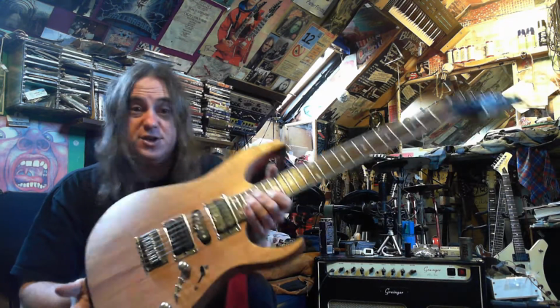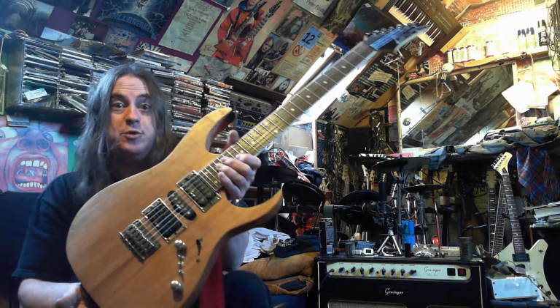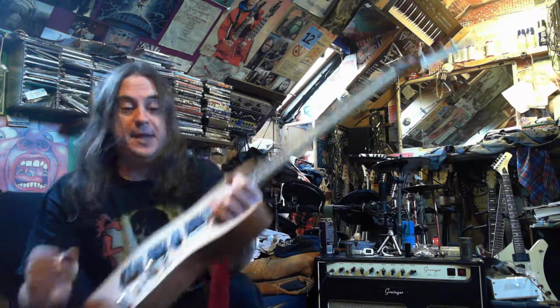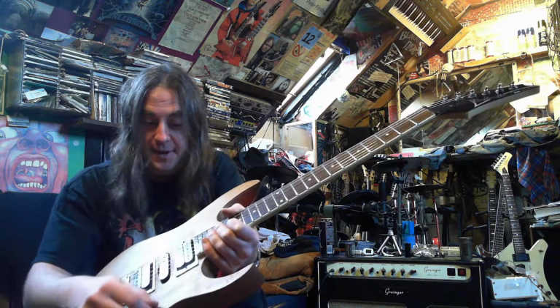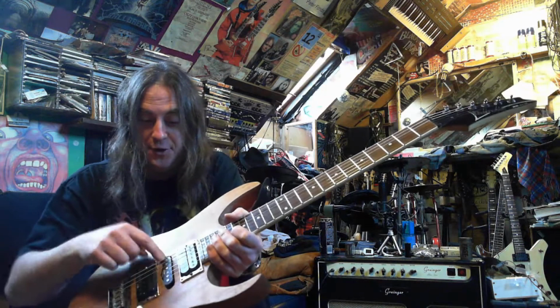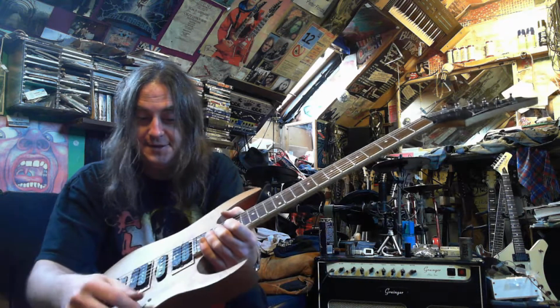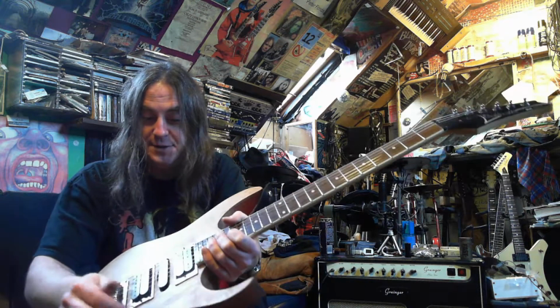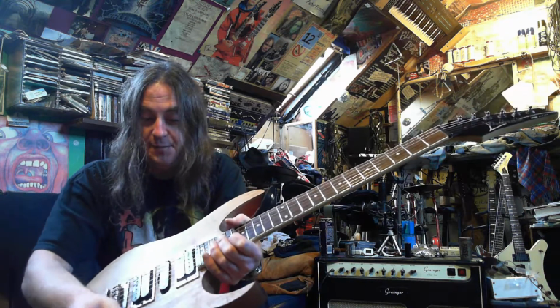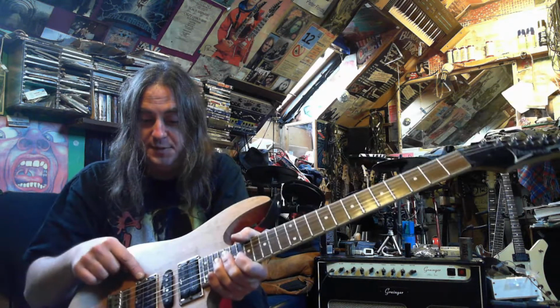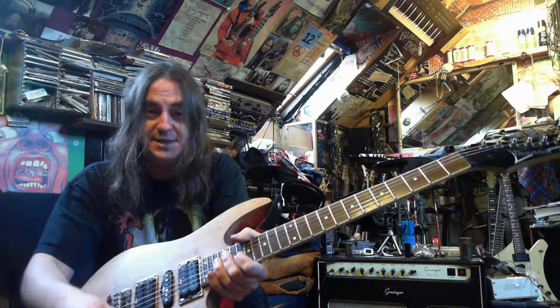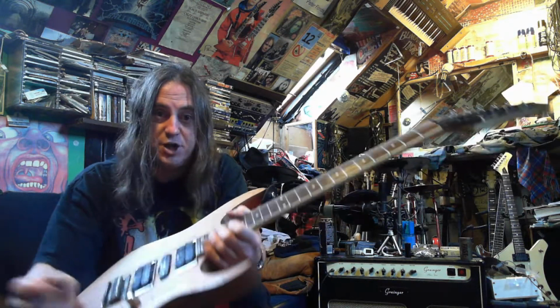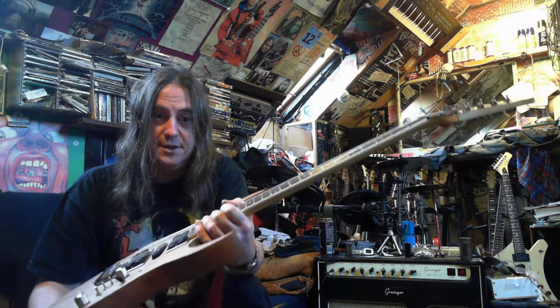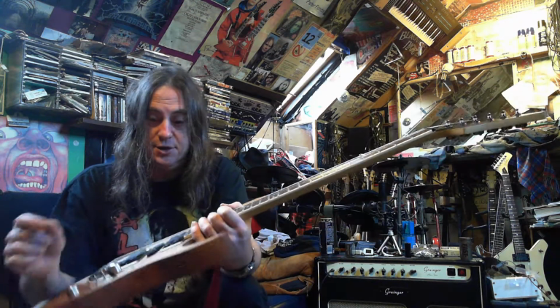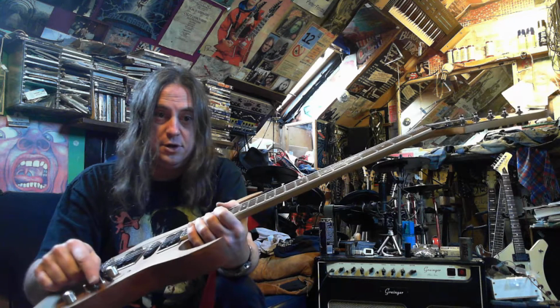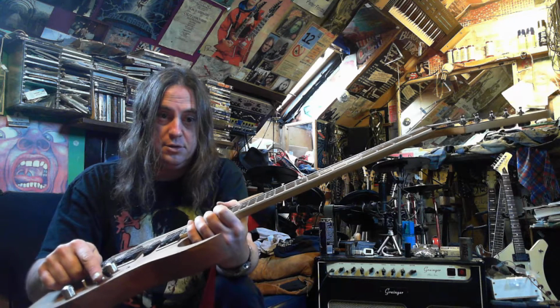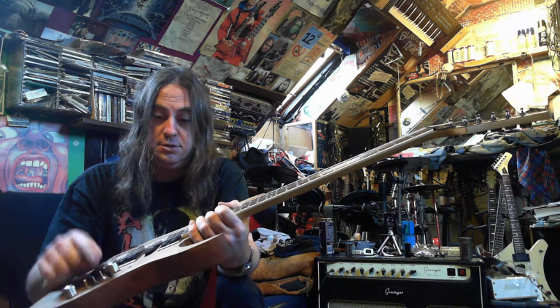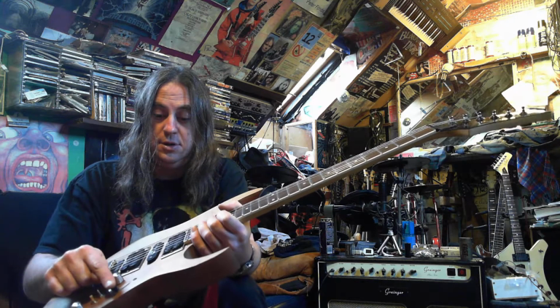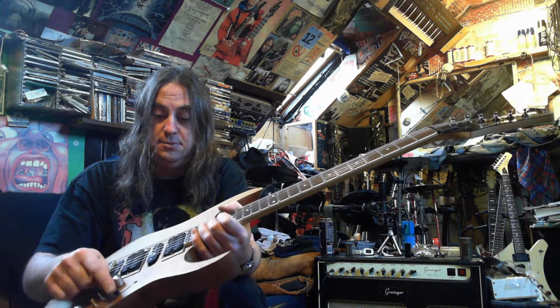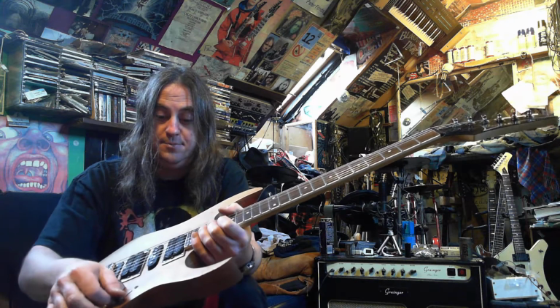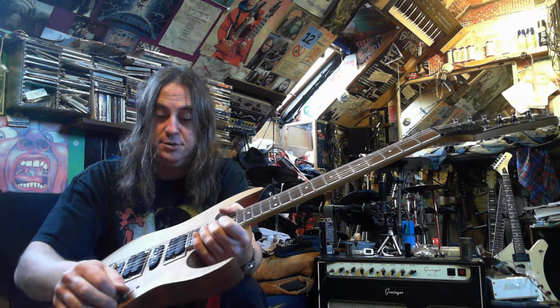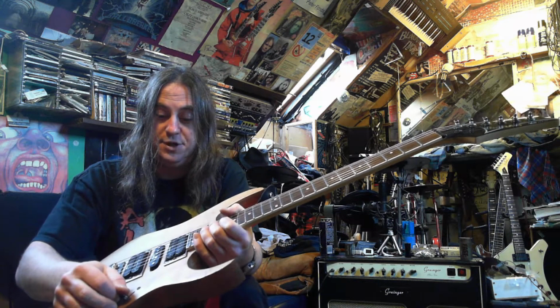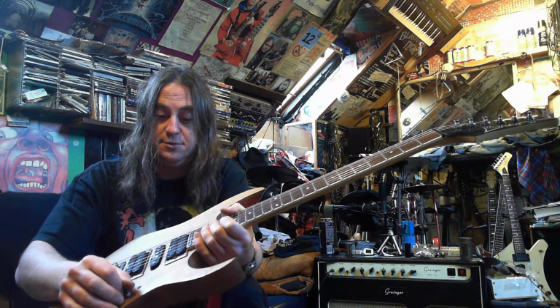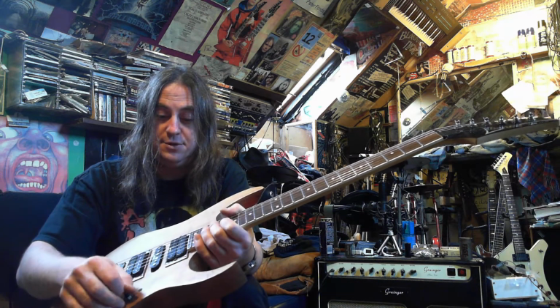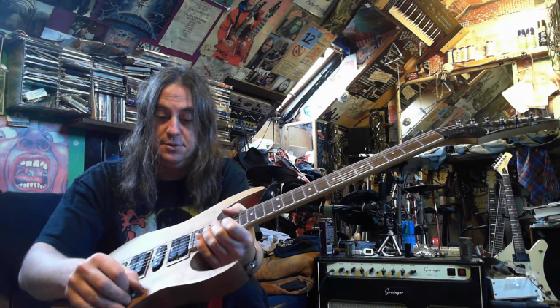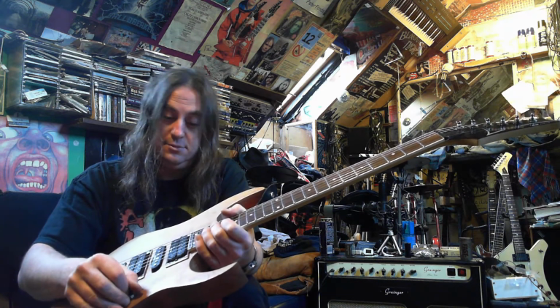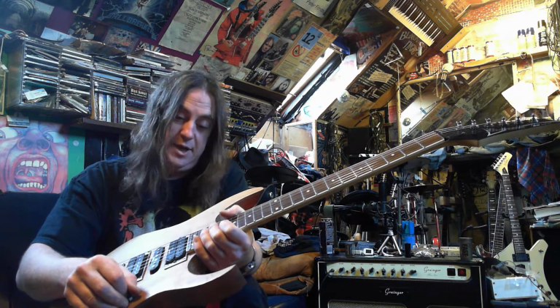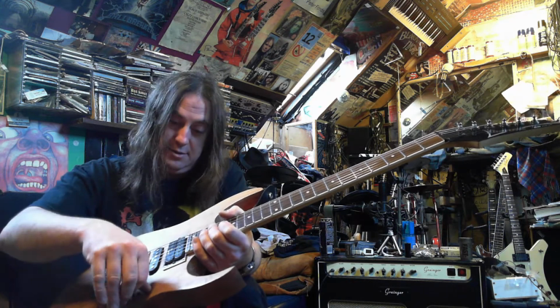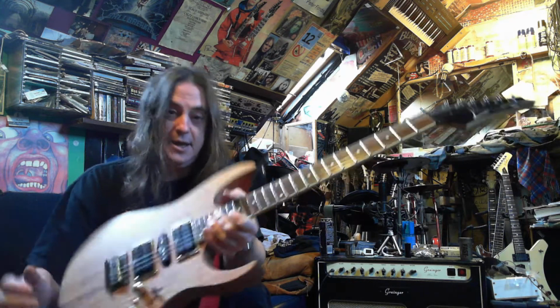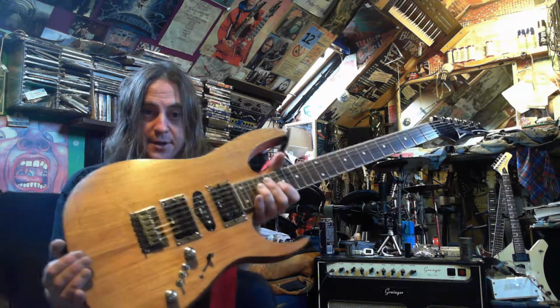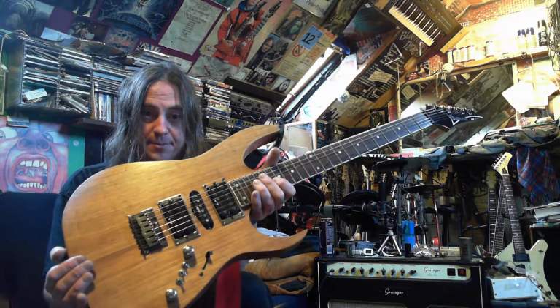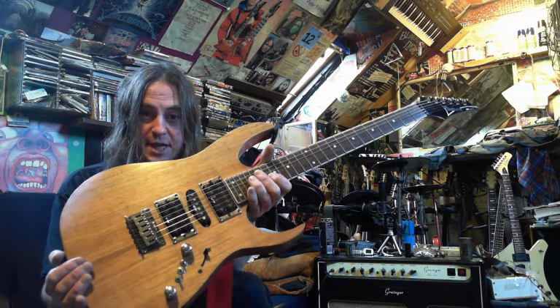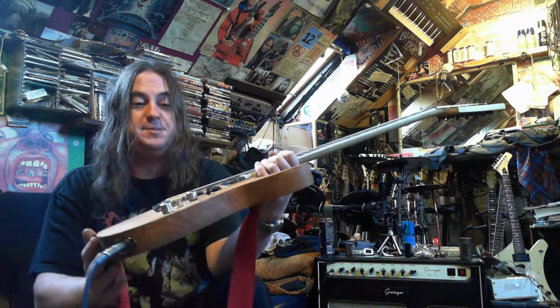So that's not there anymore. Now I've got the 5-way switch set up the way you would expect it to be in a strat — bridge, bridge and middle, middle, middle and neck, neck — just as you would expect.